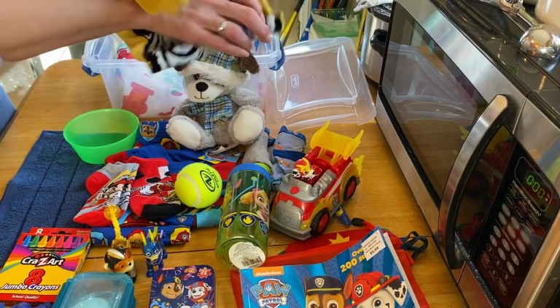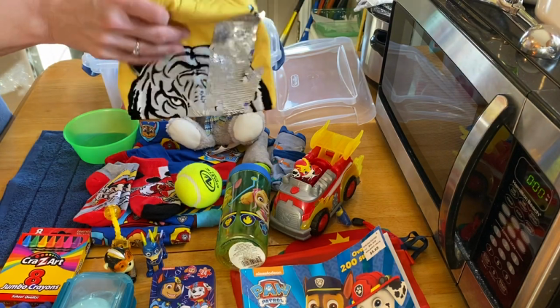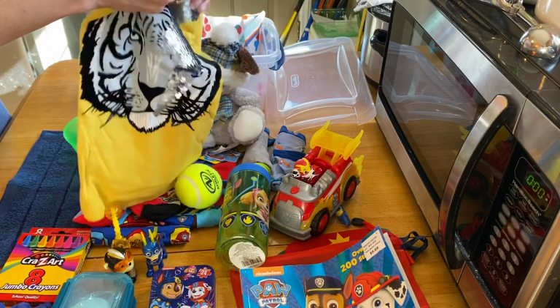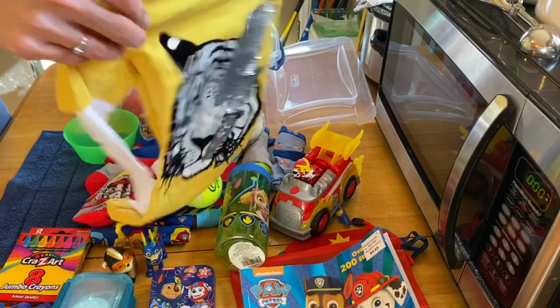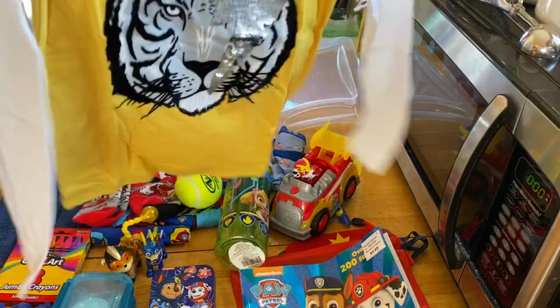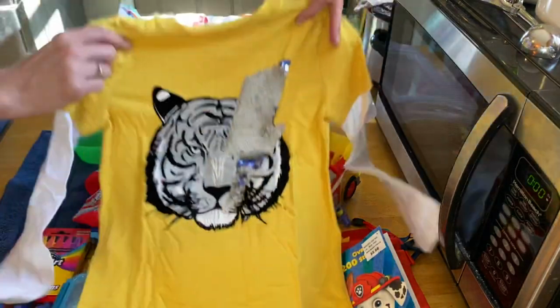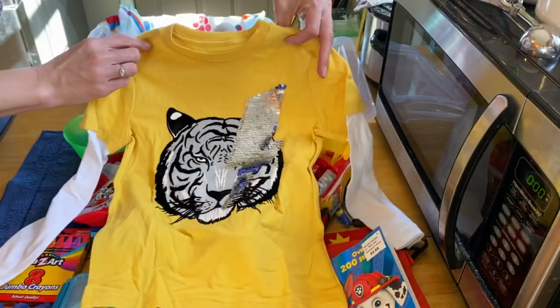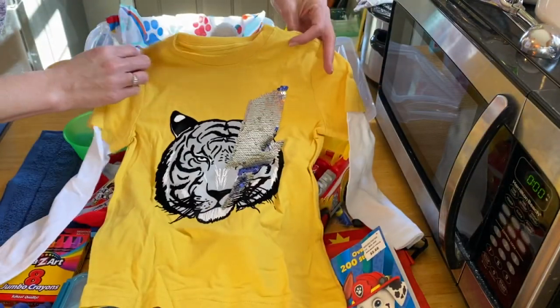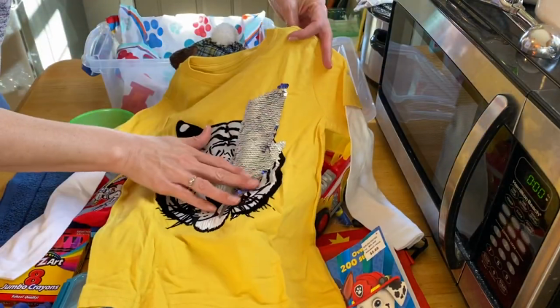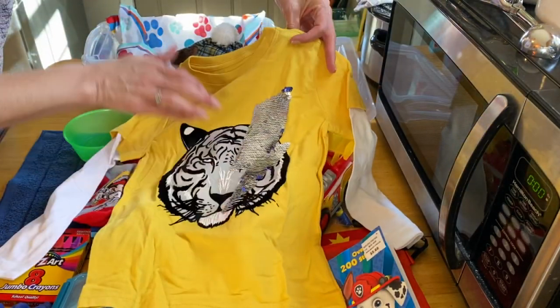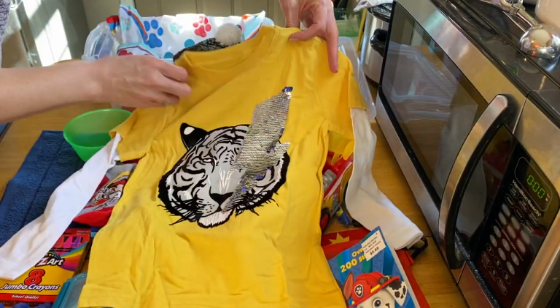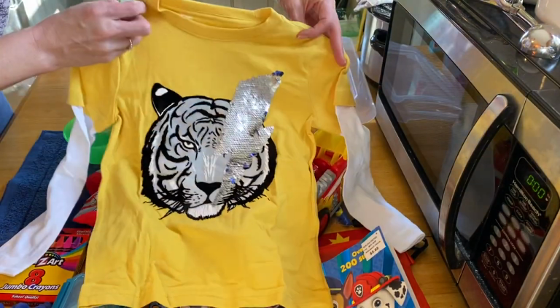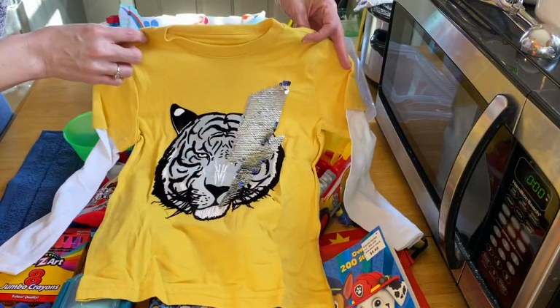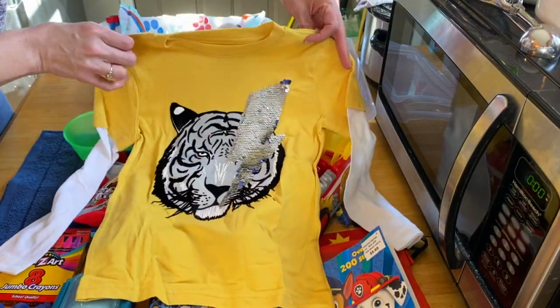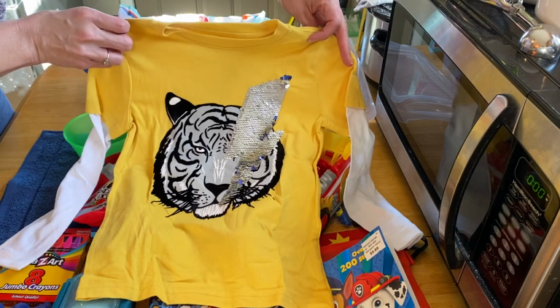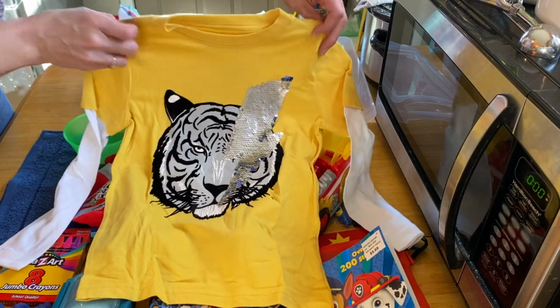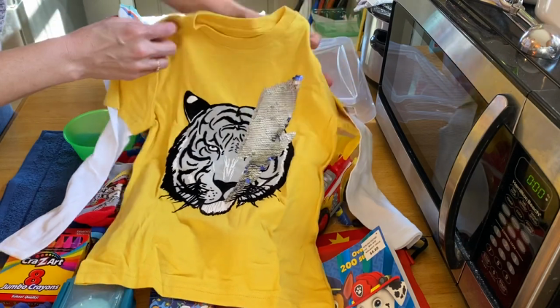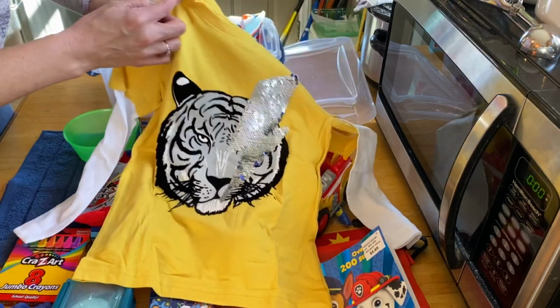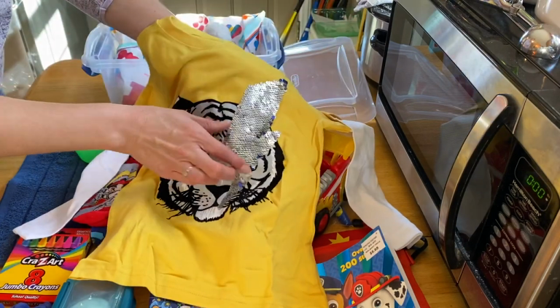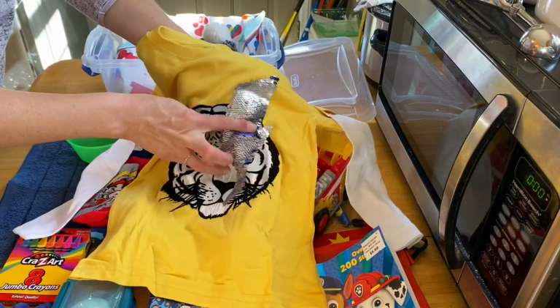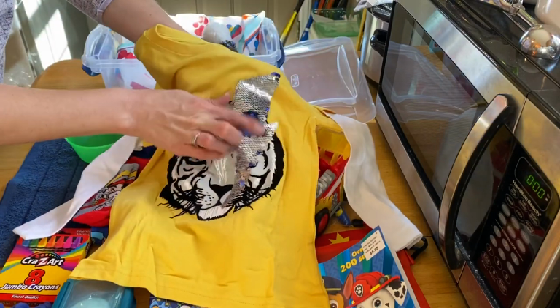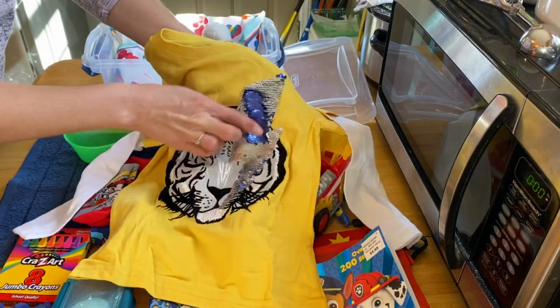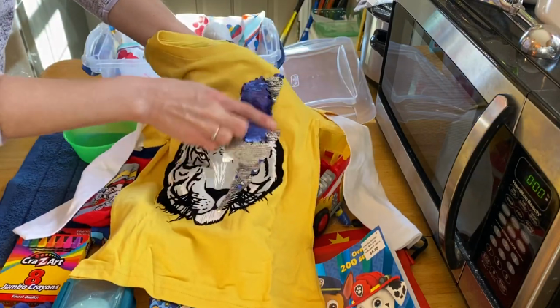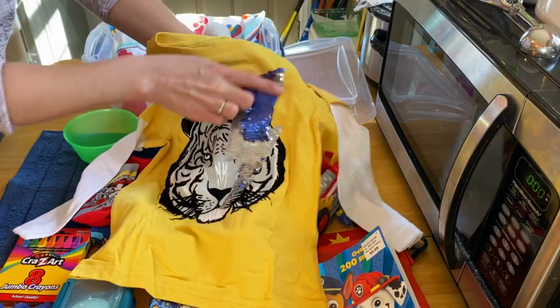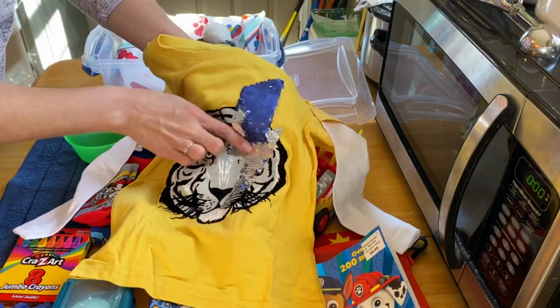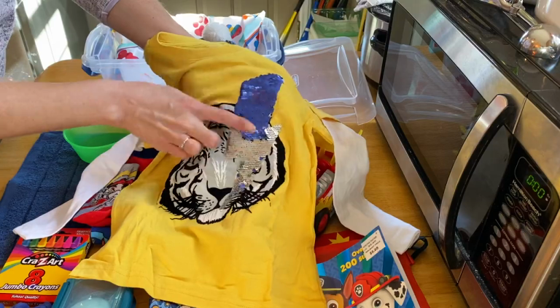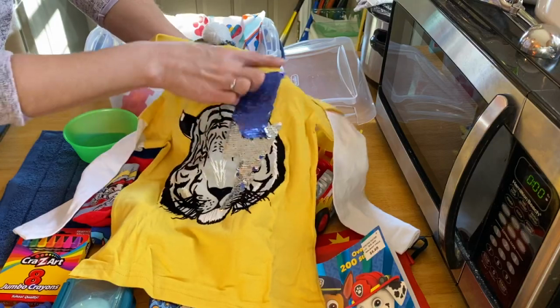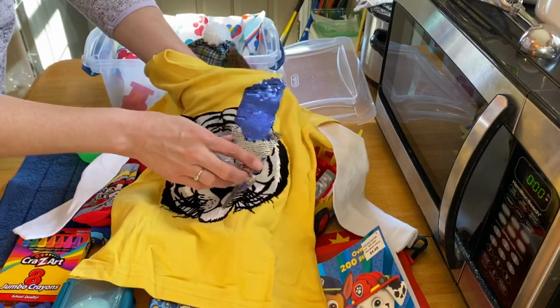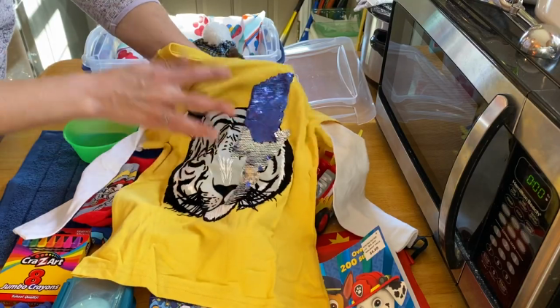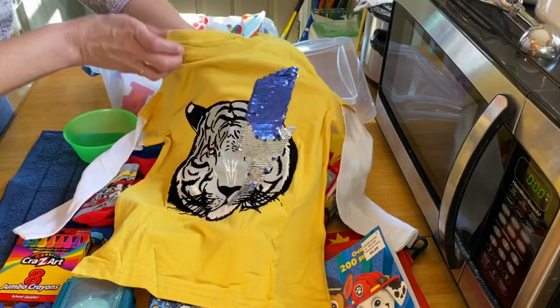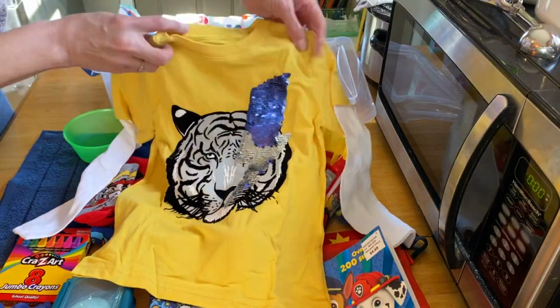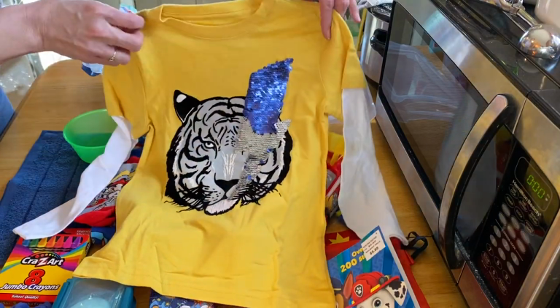He has a long-sleeve tee that Kim picked up for a dollar on Walmart clearance. It's got a tiger with a lightning bolt, and the lightning bolt has flip sequins so it can be blue or silver.